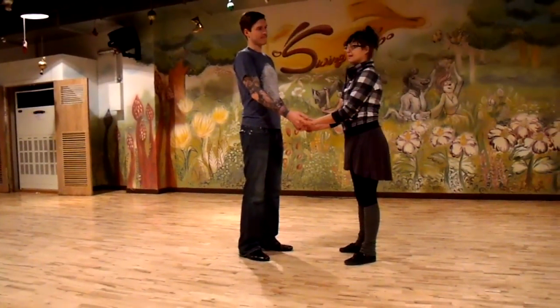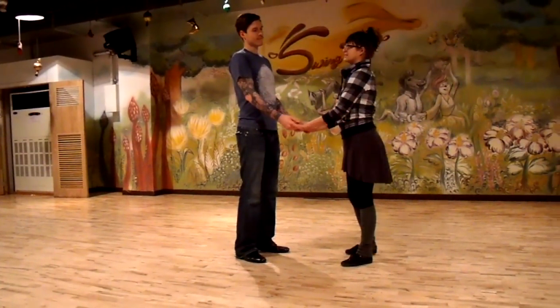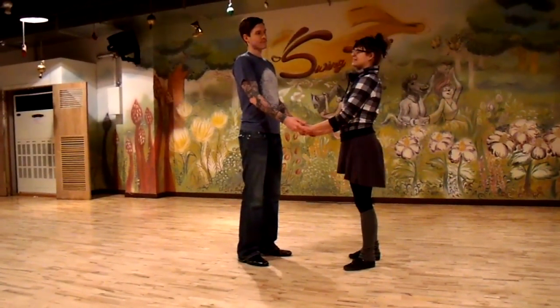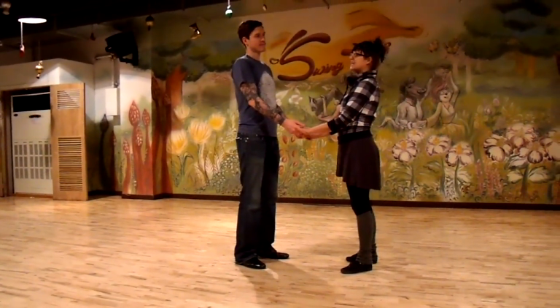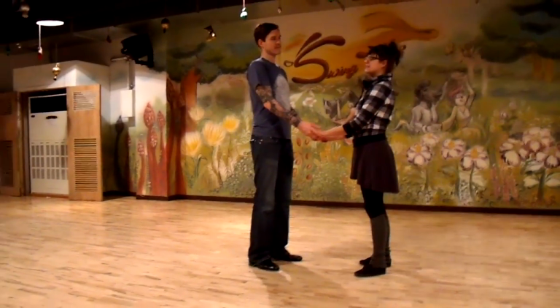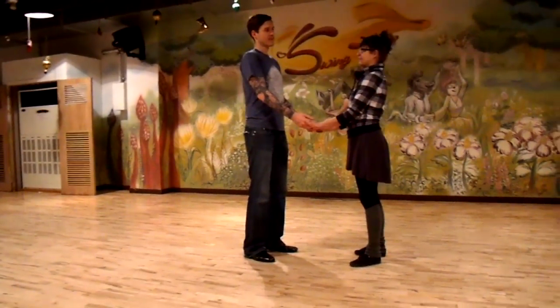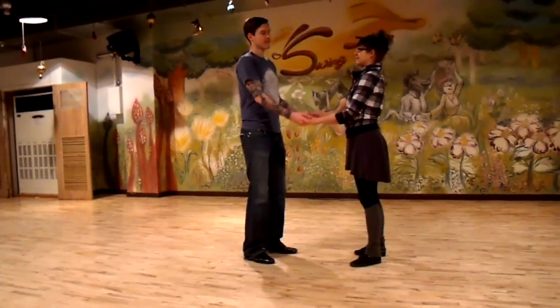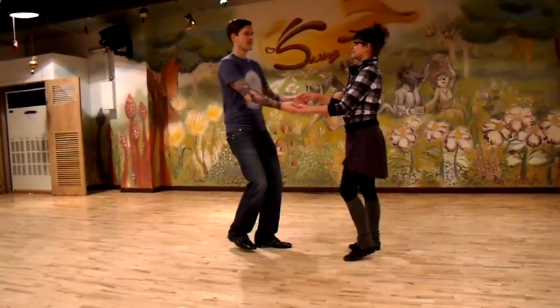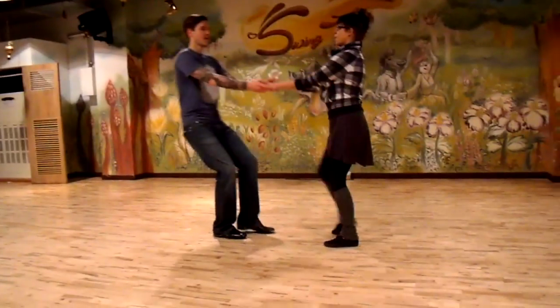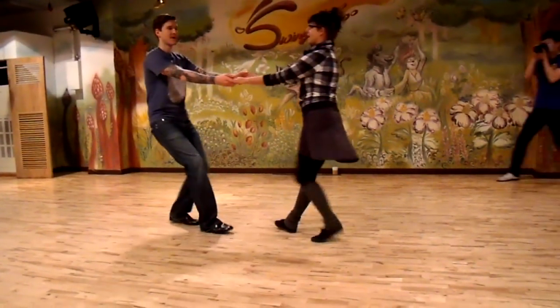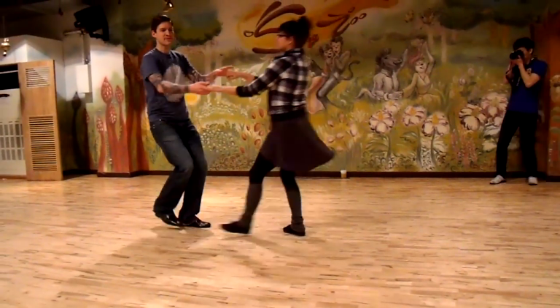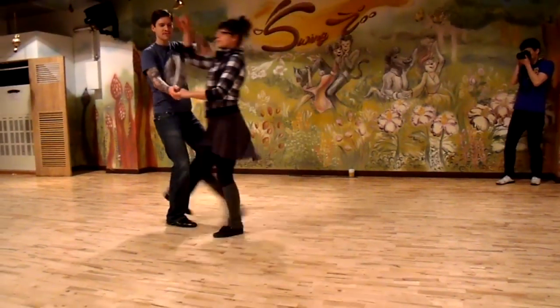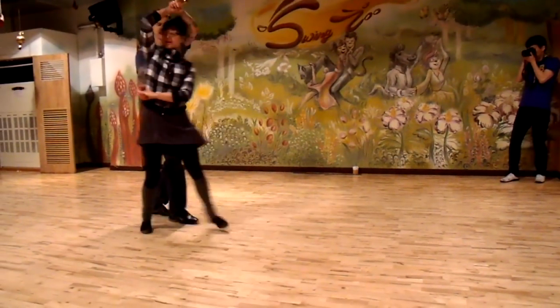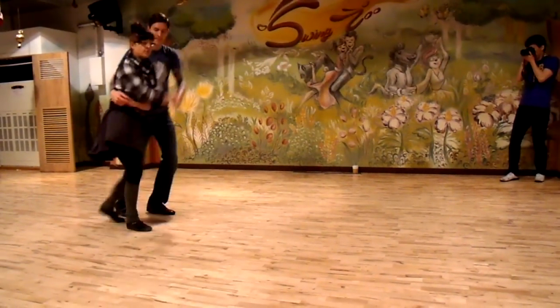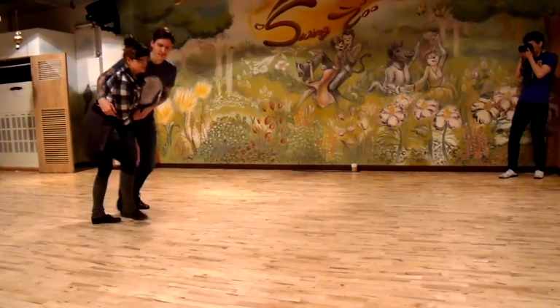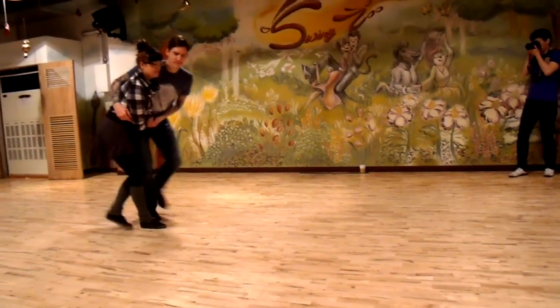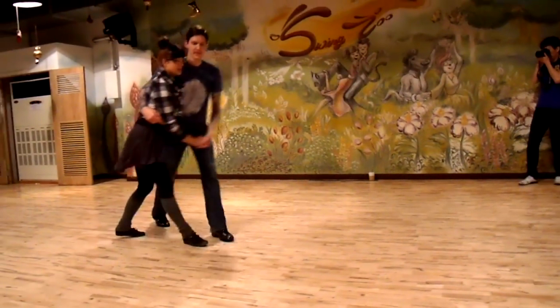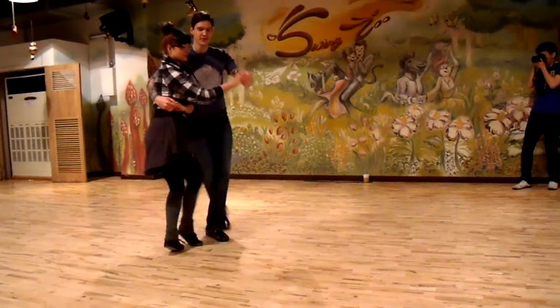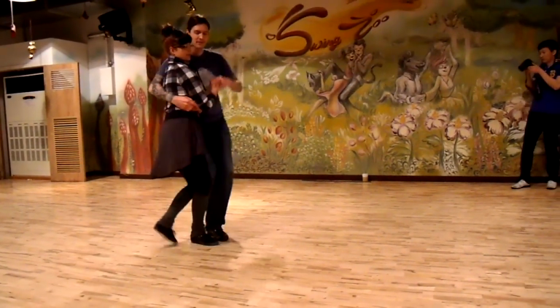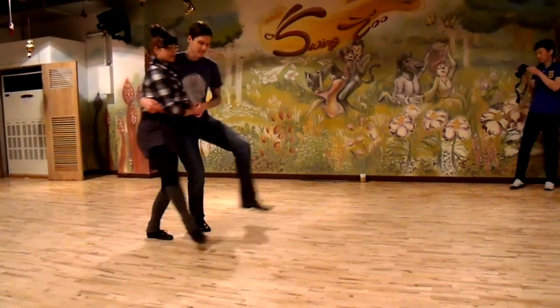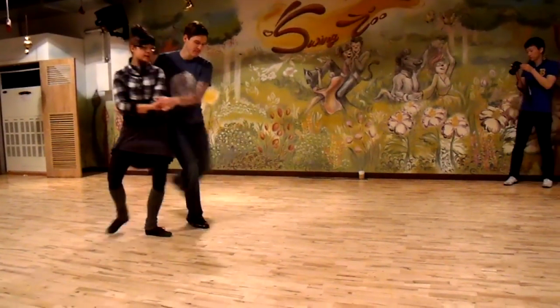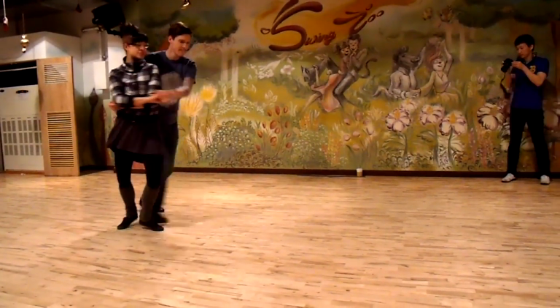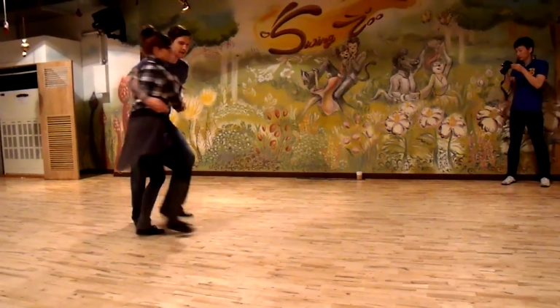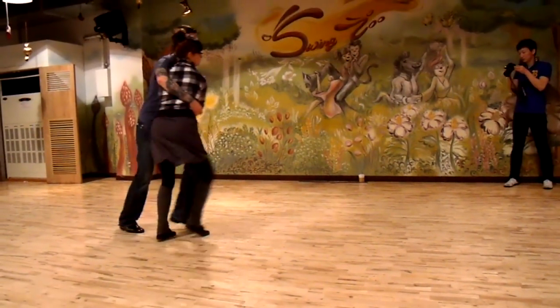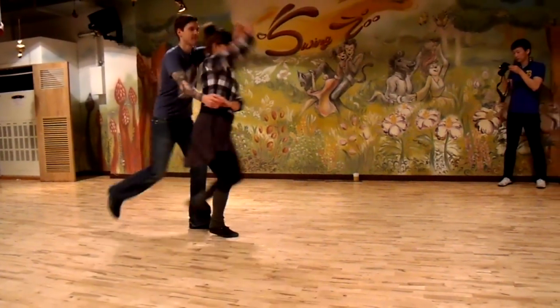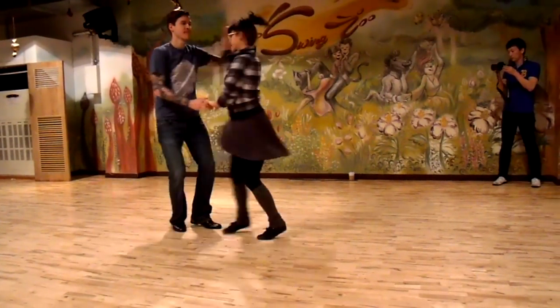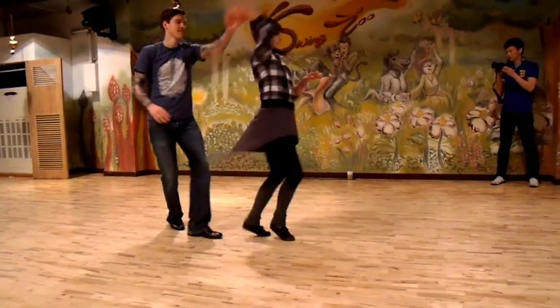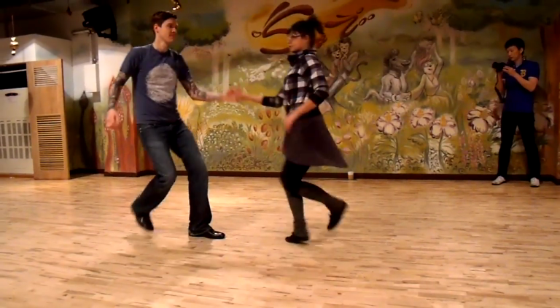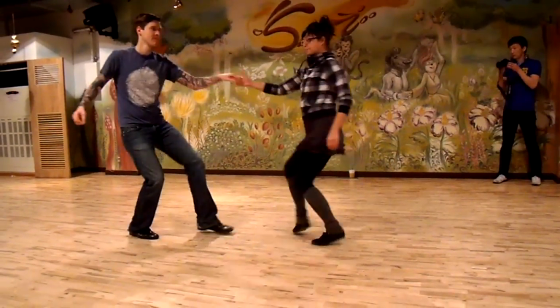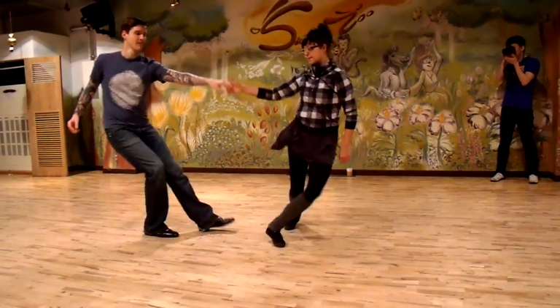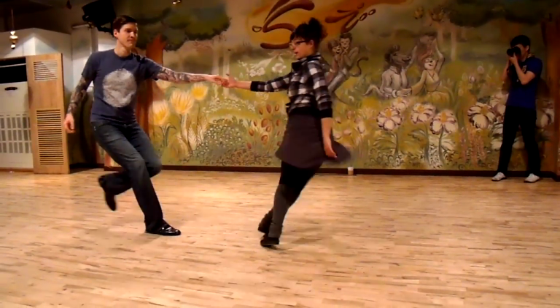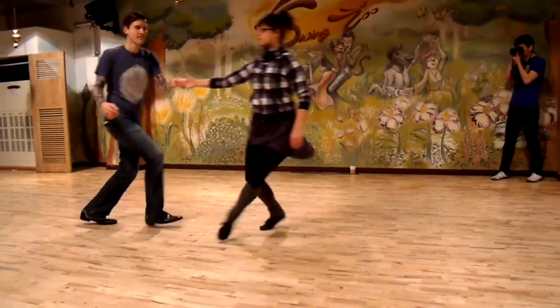We started with a Dean Cuddle, then went like this: one, two, three, four, triple, triple, triple, change, triple, step, step, triple, step, one, two.